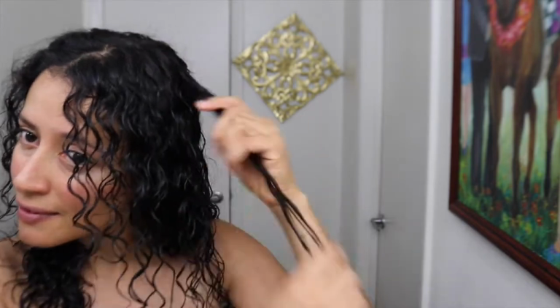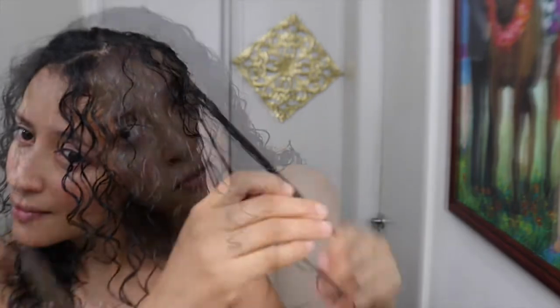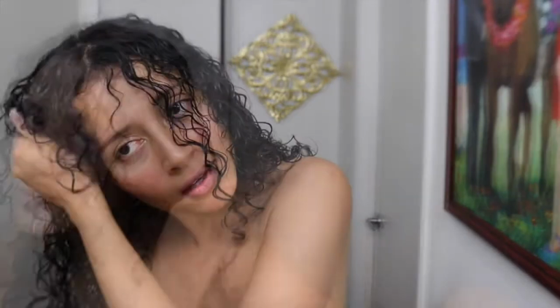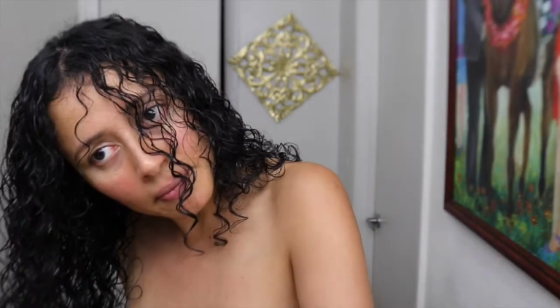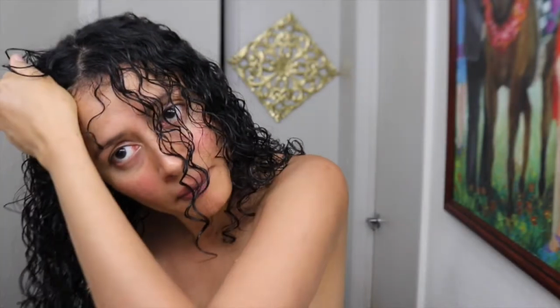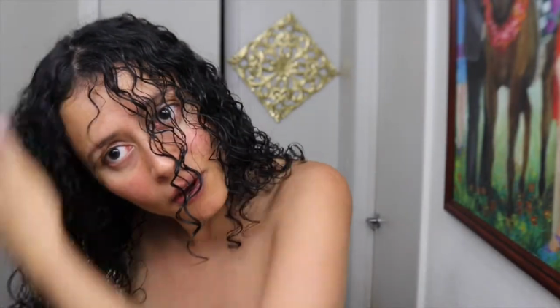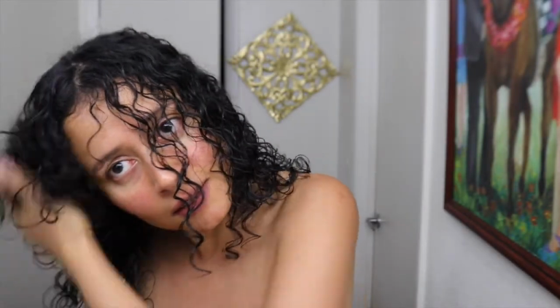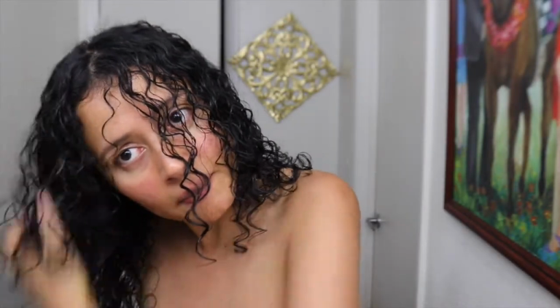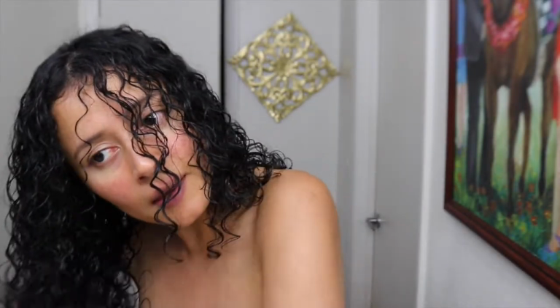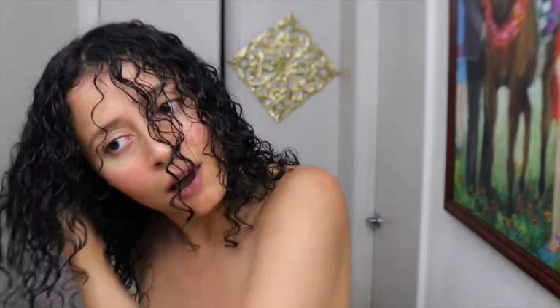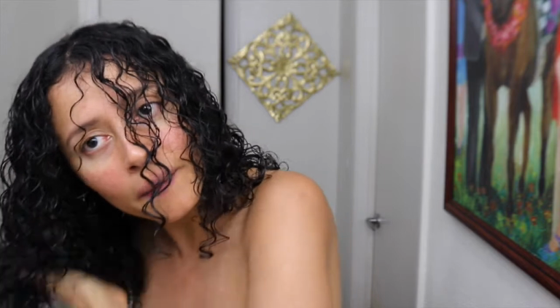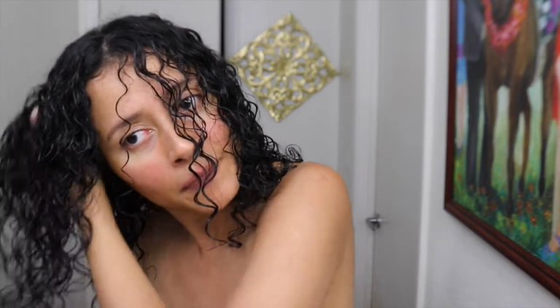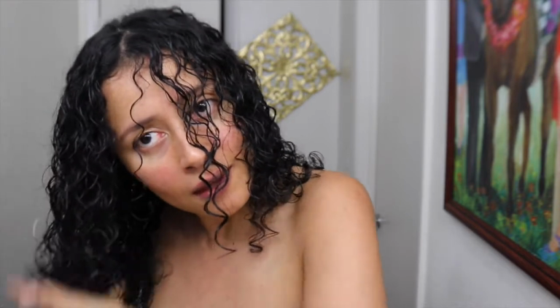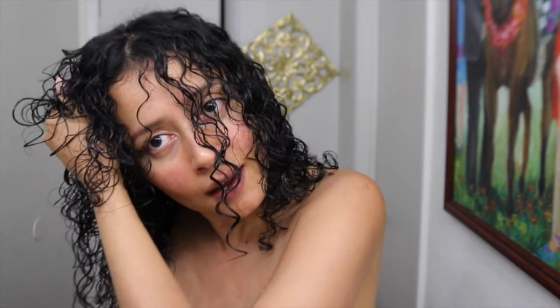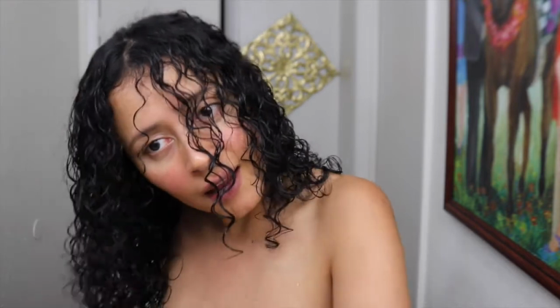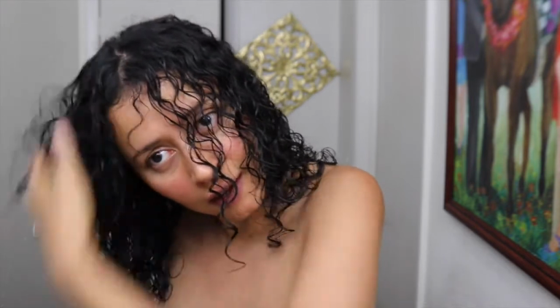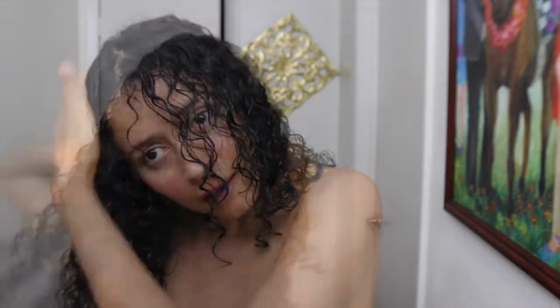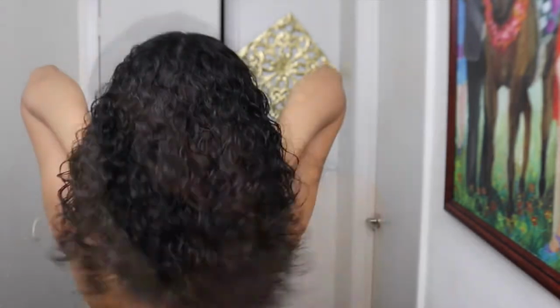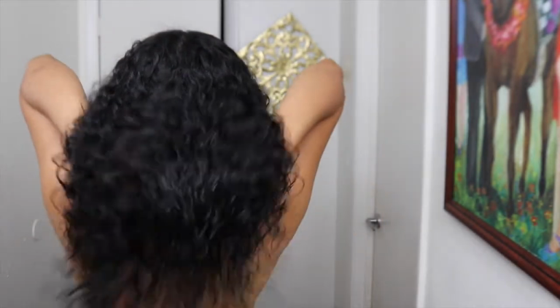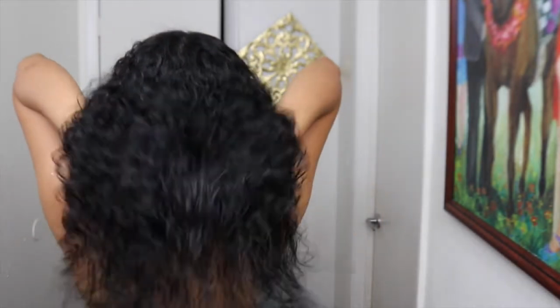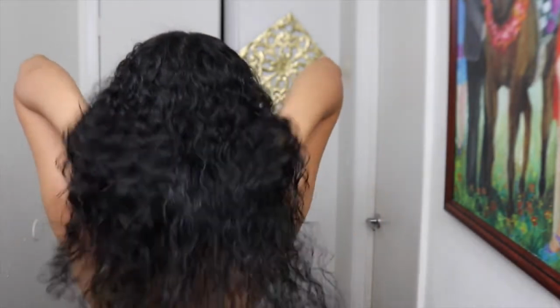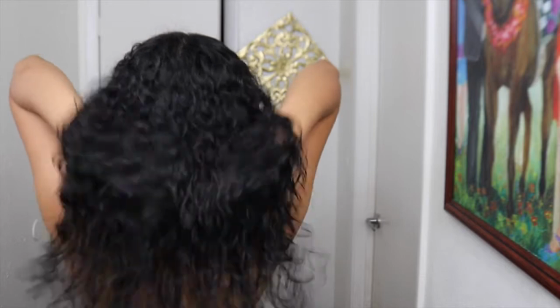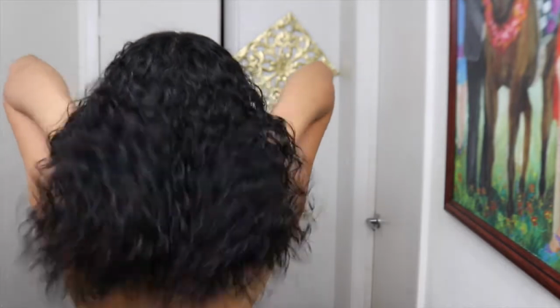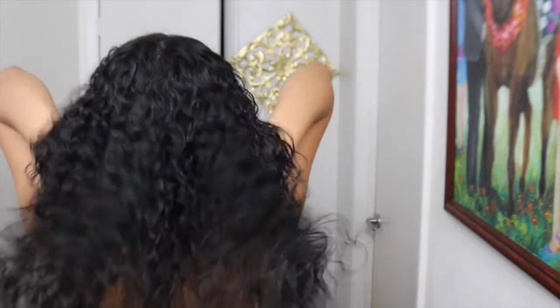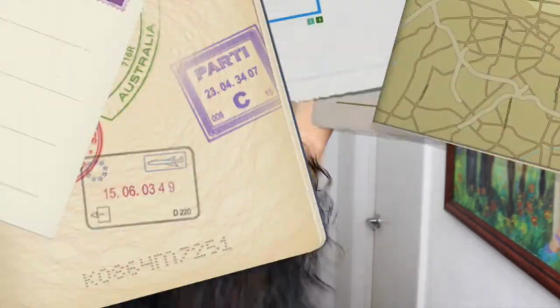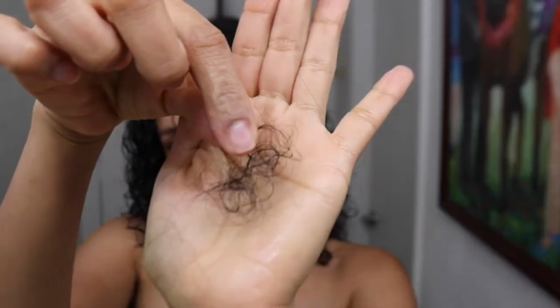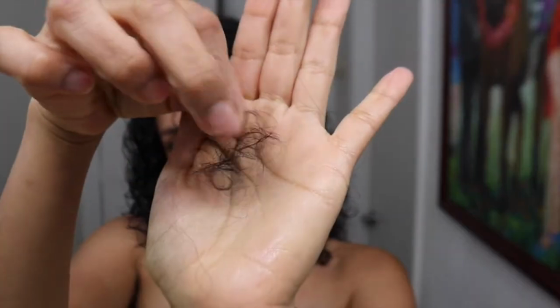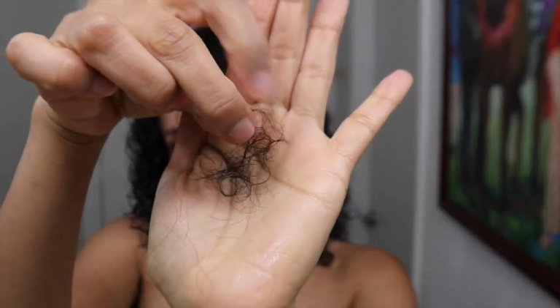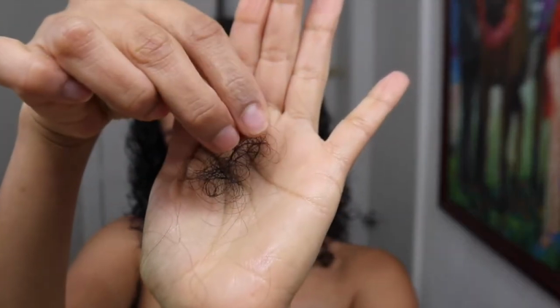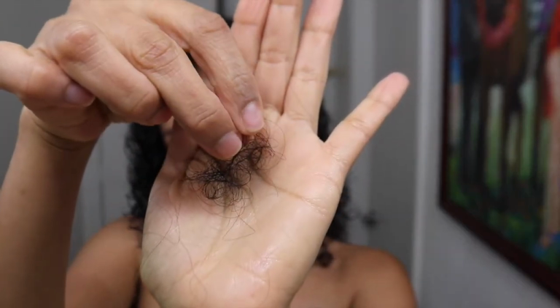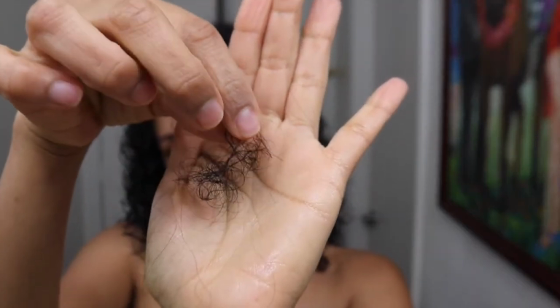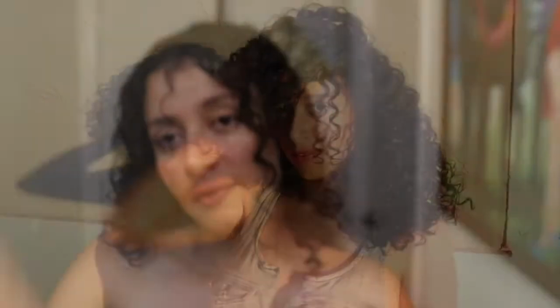And let me show you the hair that I lost — nothing. This is the hair that I lost. And now these are my results.